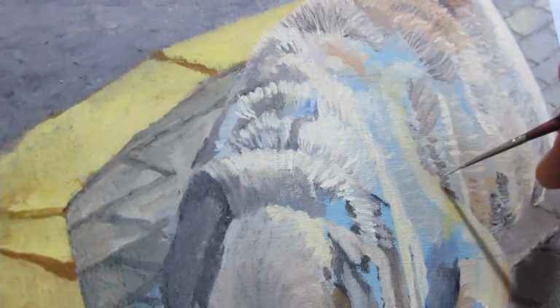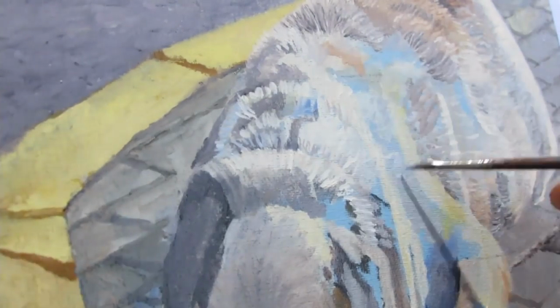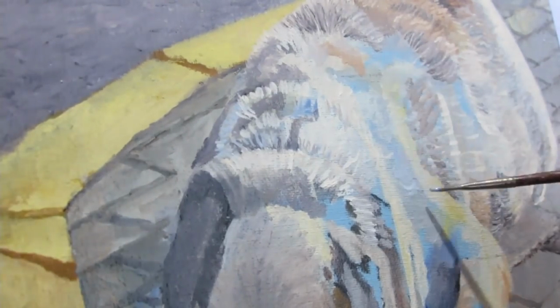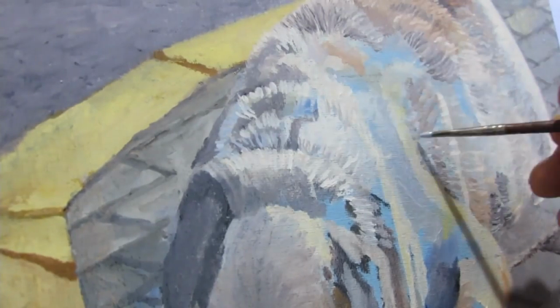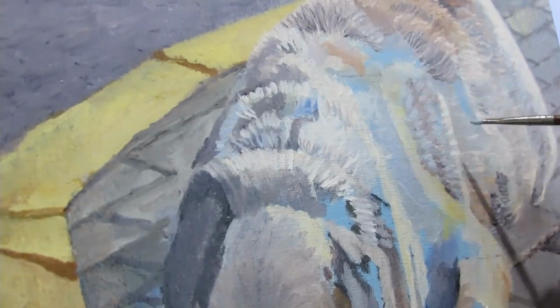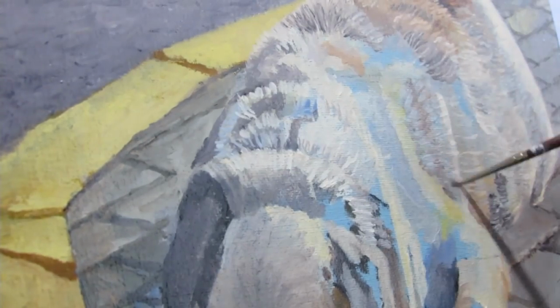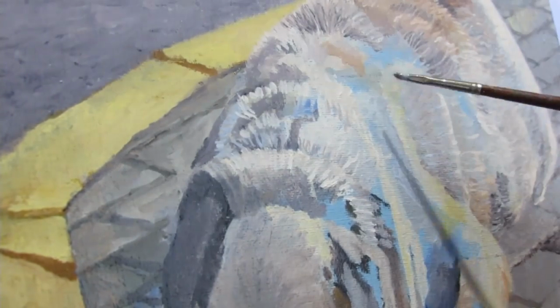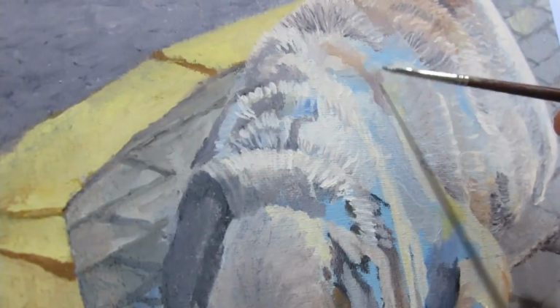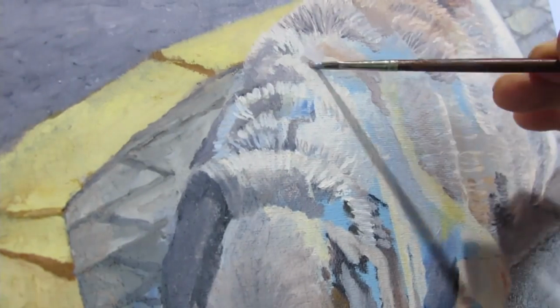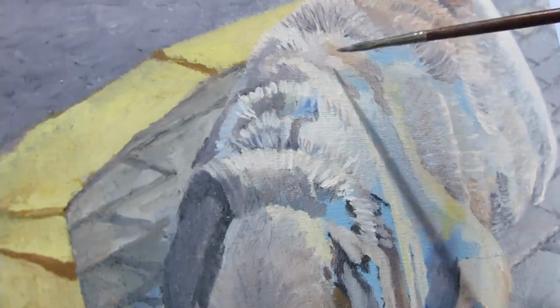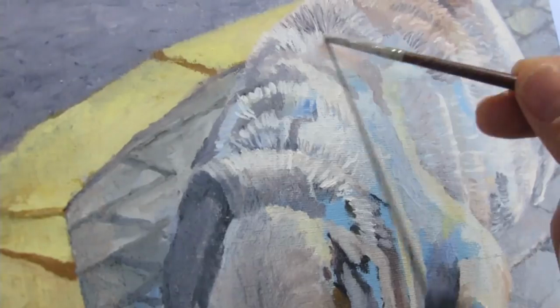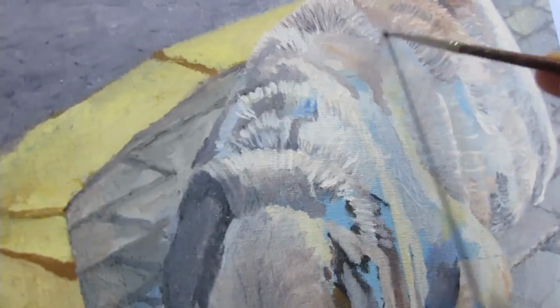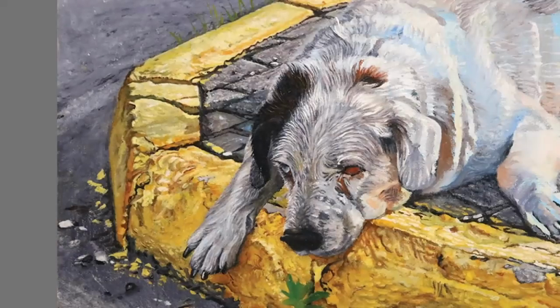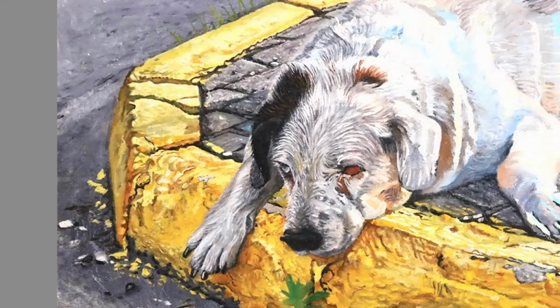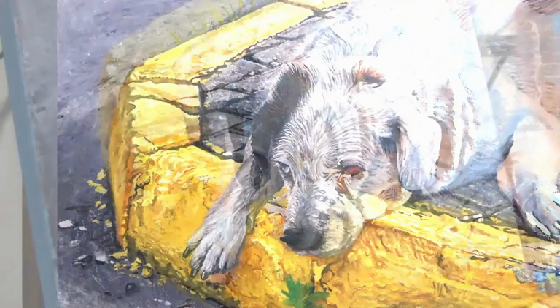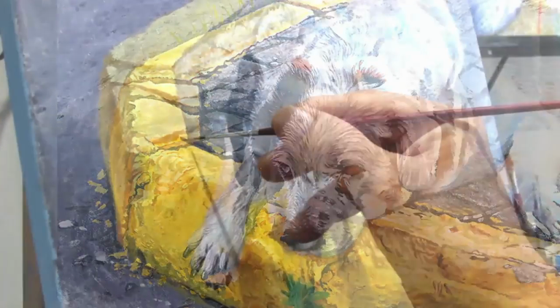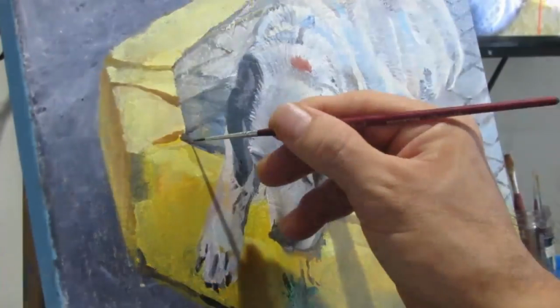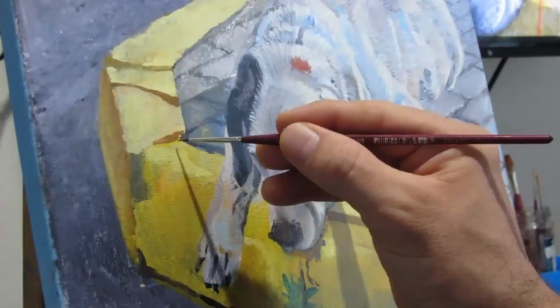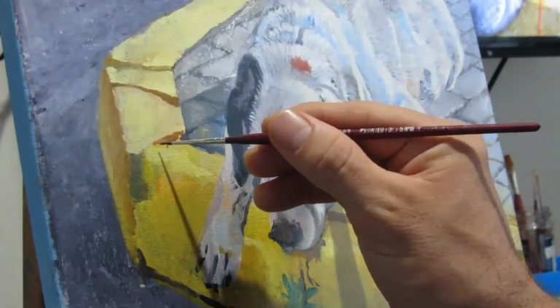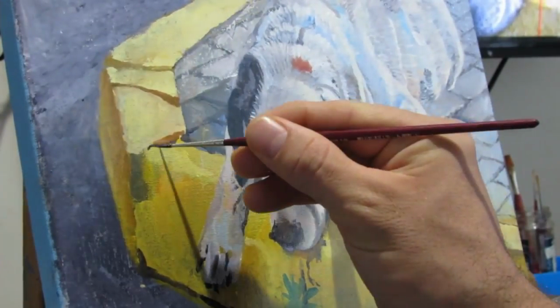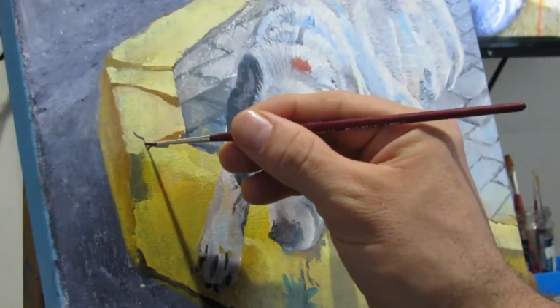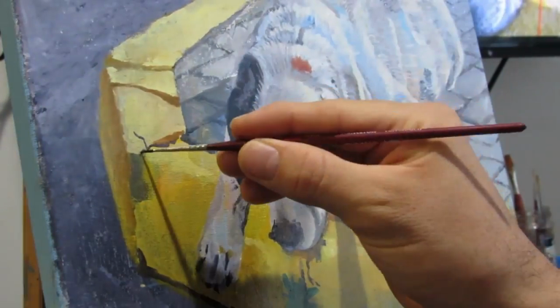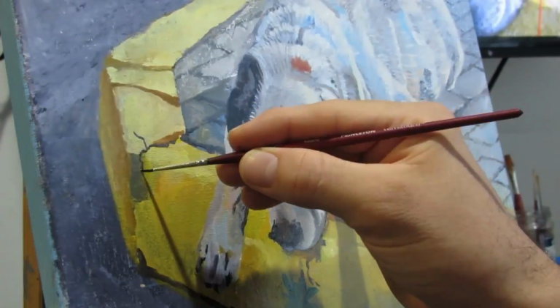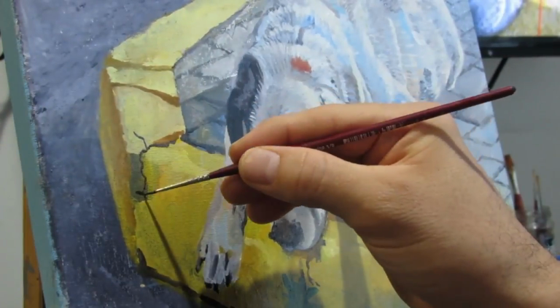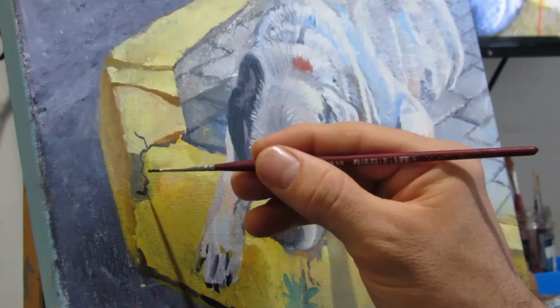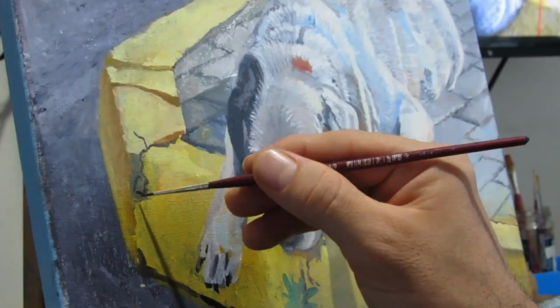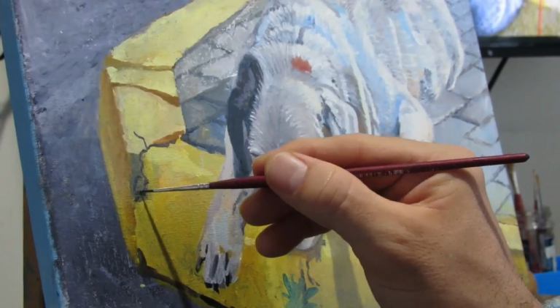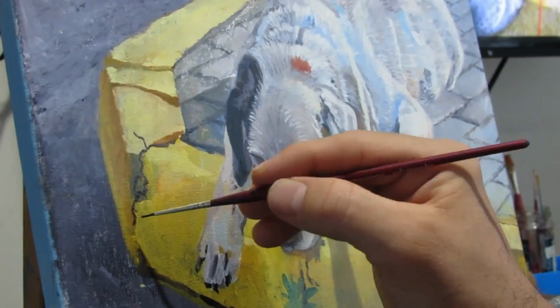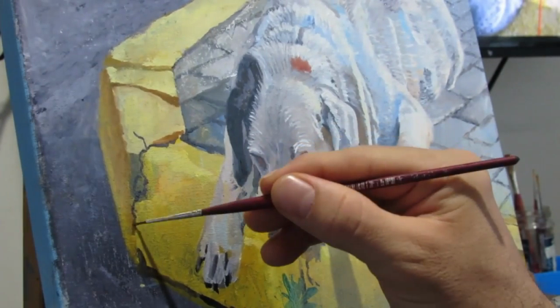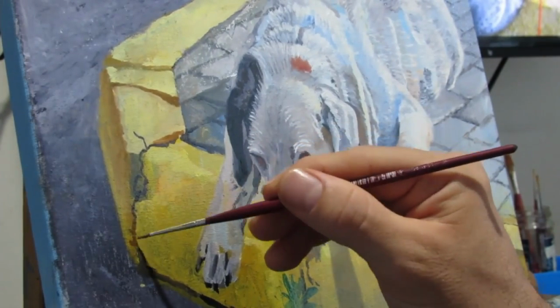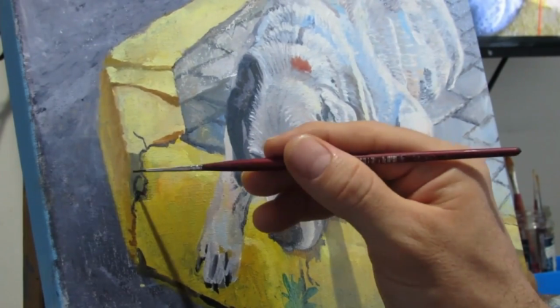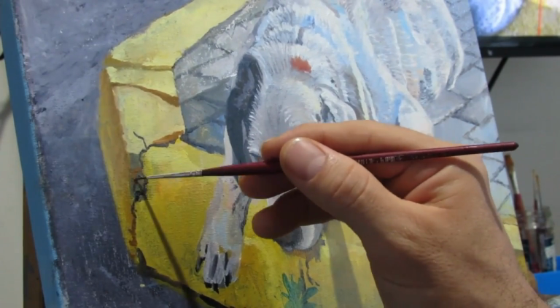Going back to the sidewalk, I tried looking very carefully at the photo. One of the things that I wanted to do is capture all the imperfections, or as many as possible that I saw.